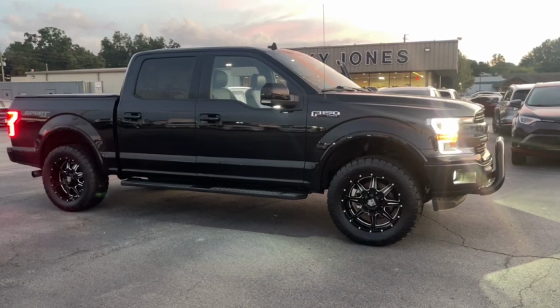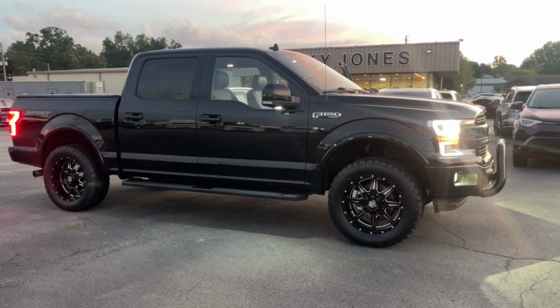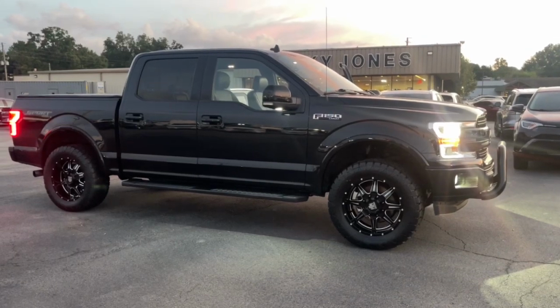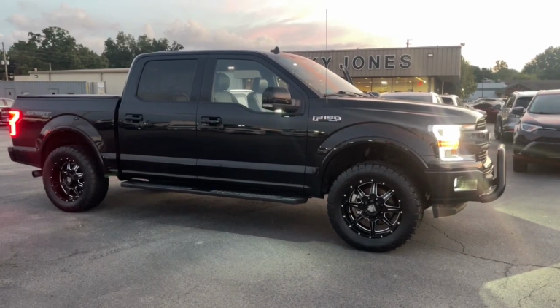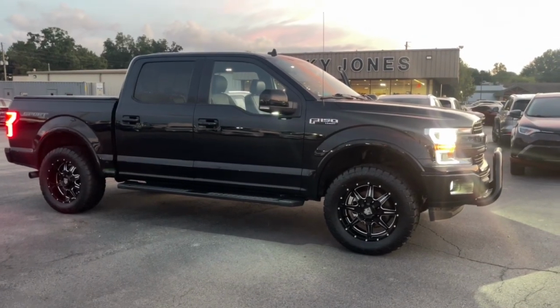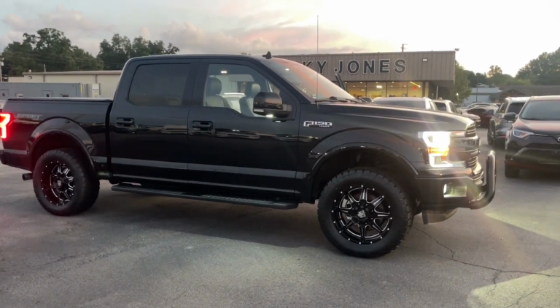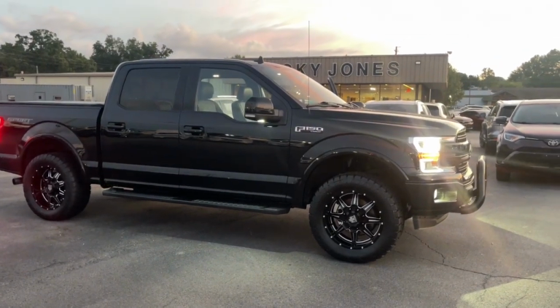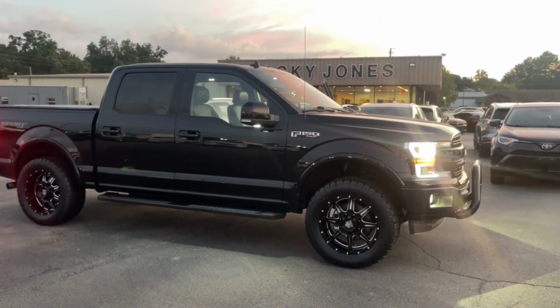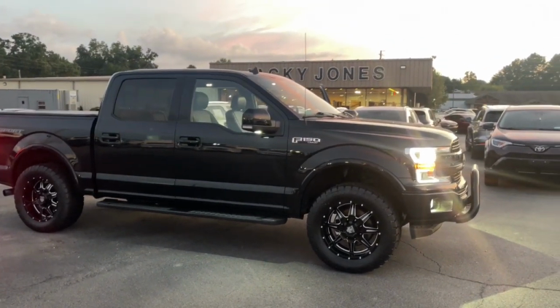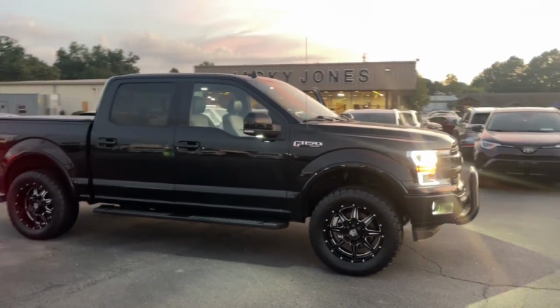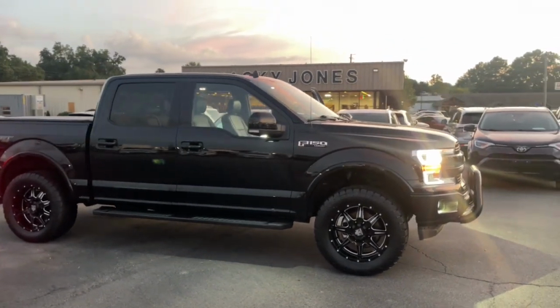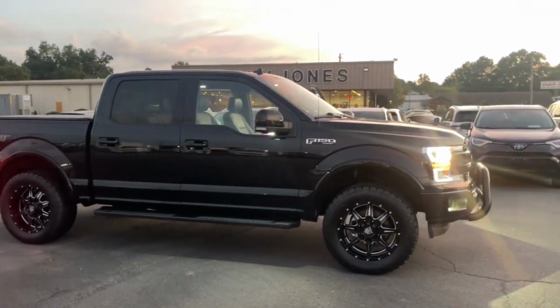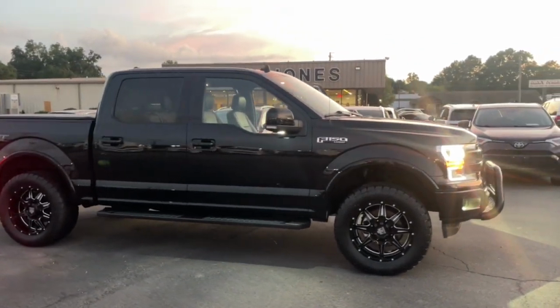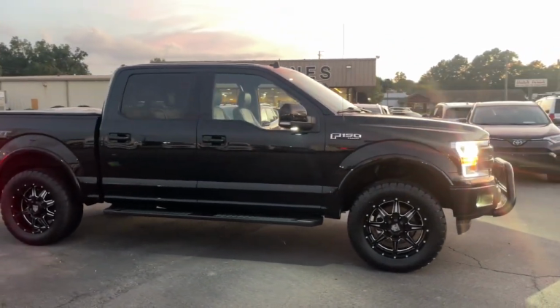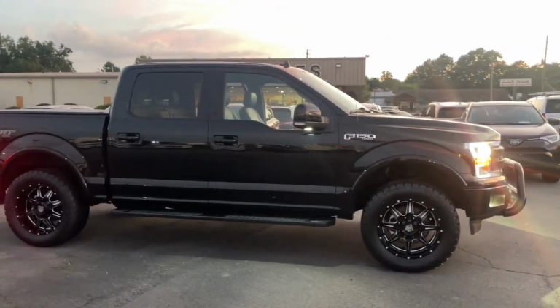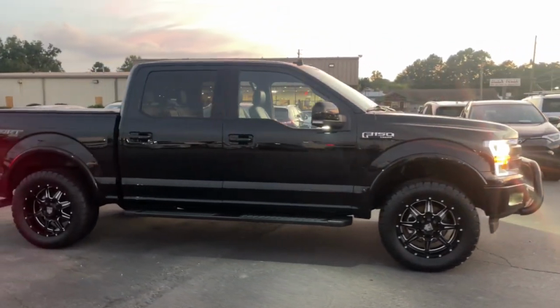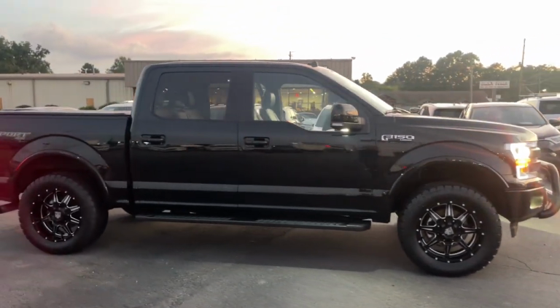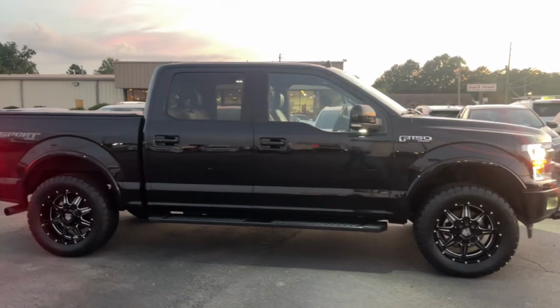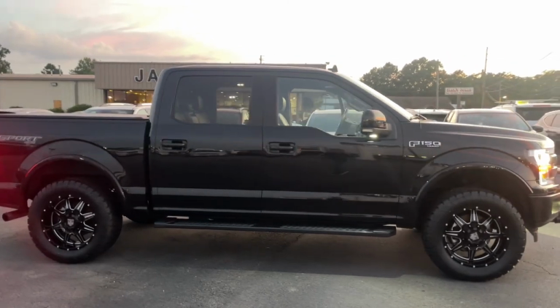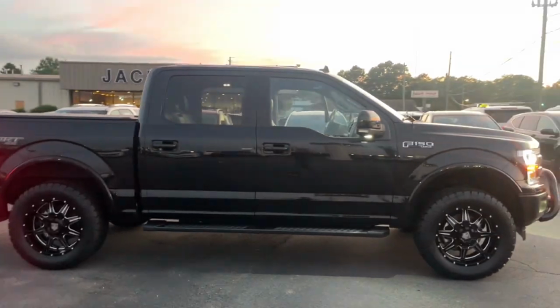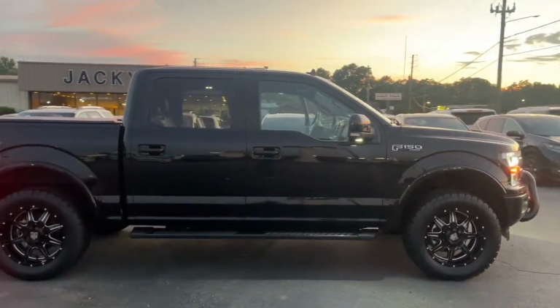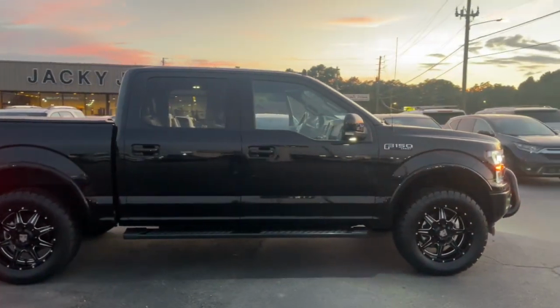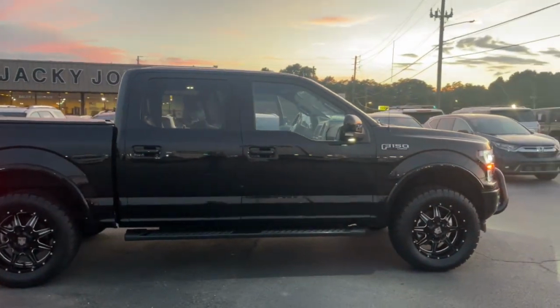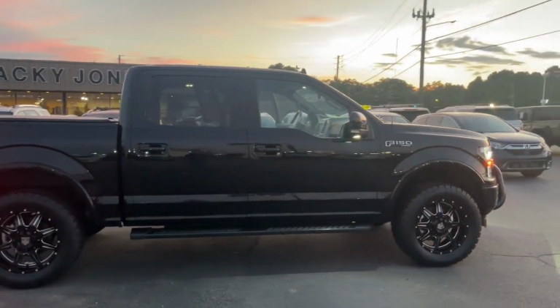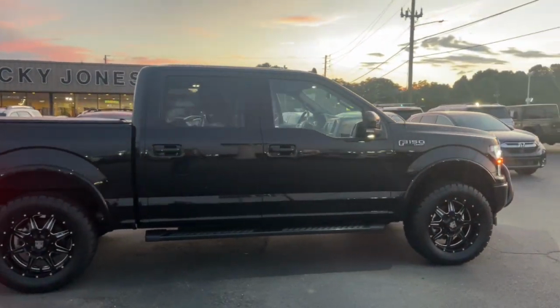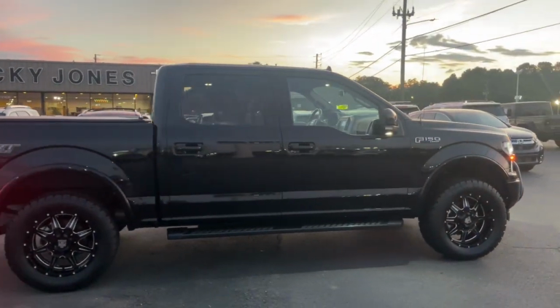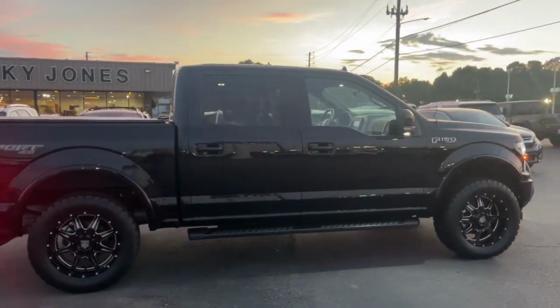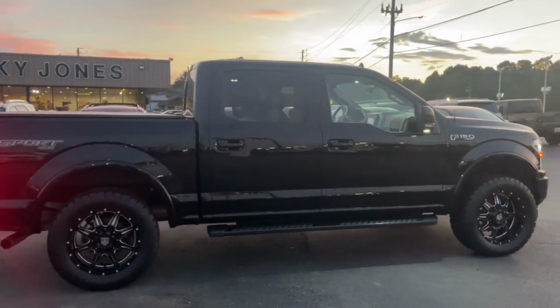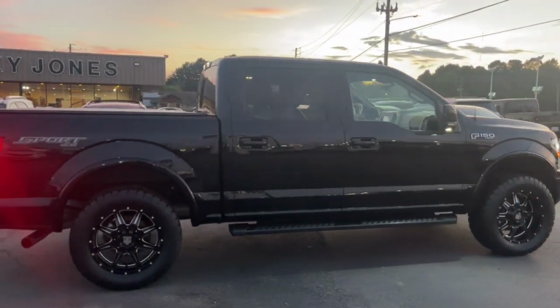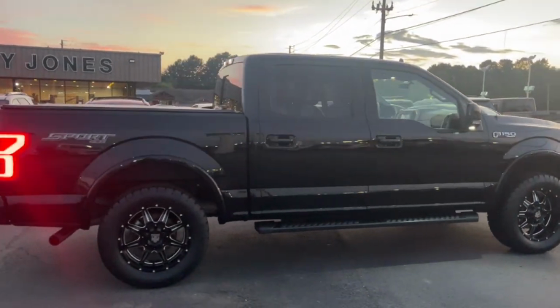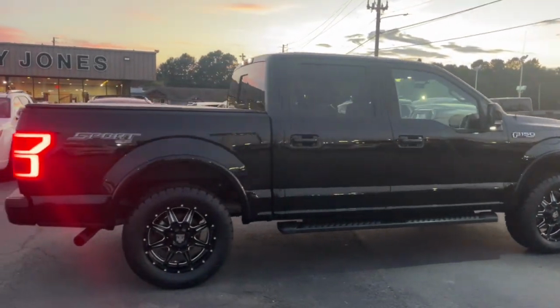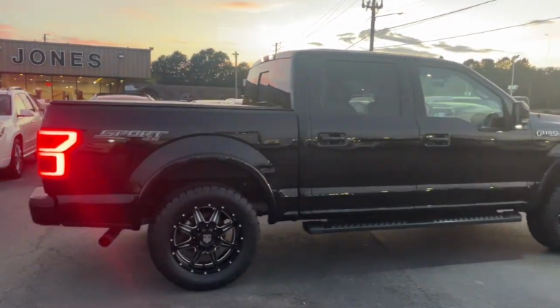Here is a wonderful 2019 Ford F-150. With less than 50,000 miles on the odometer, this vehicle provides excellent value.